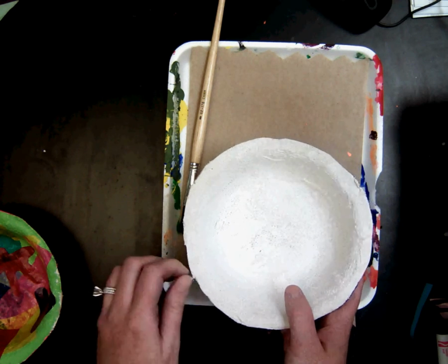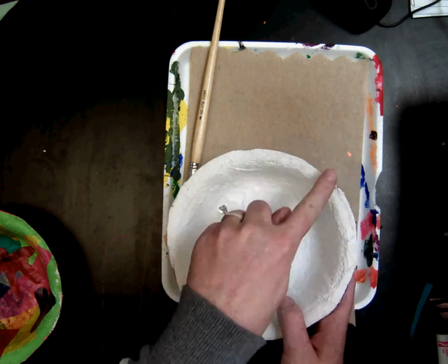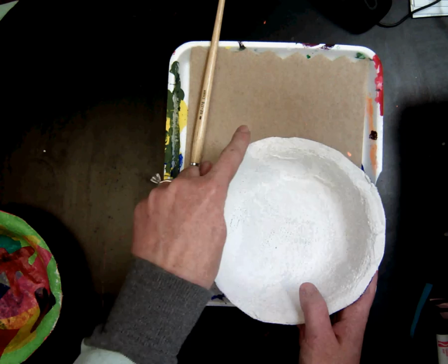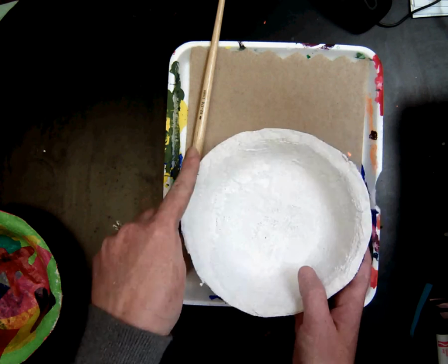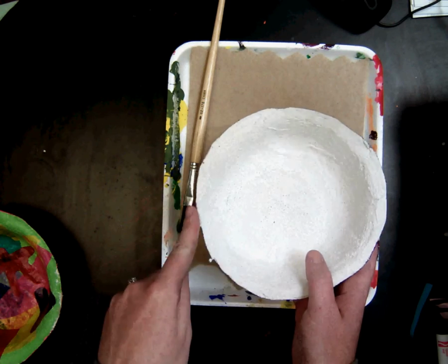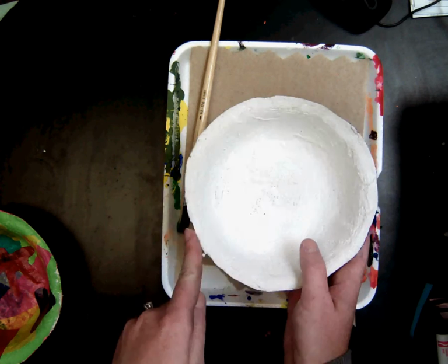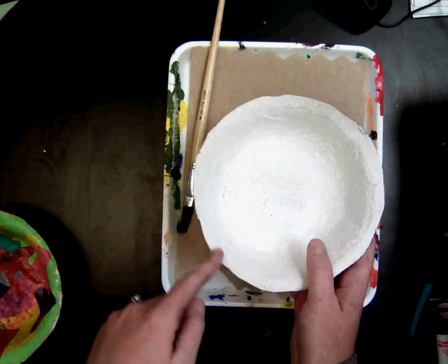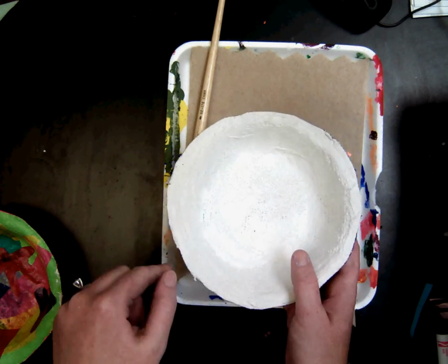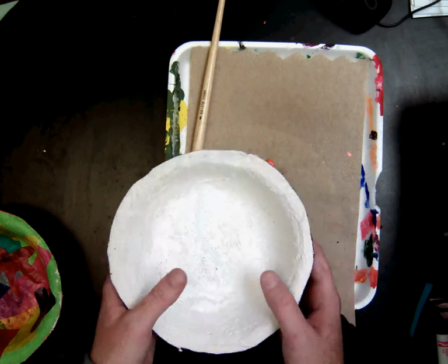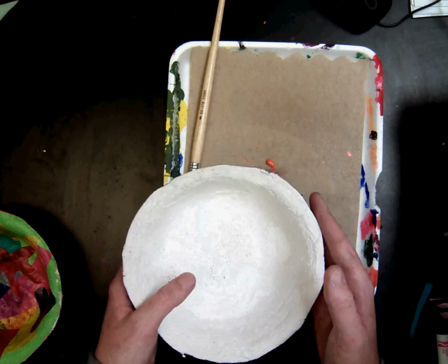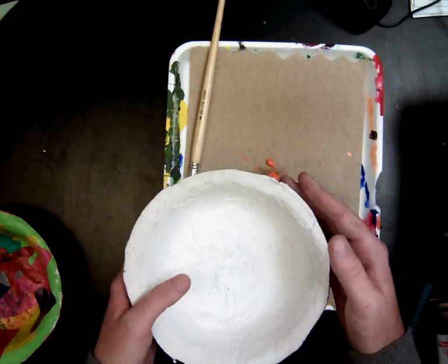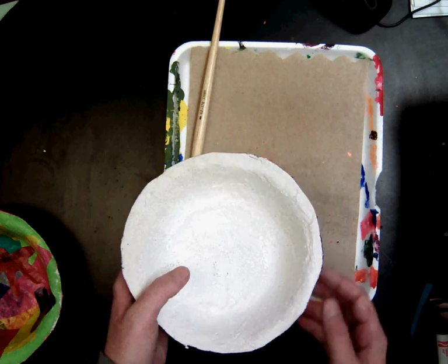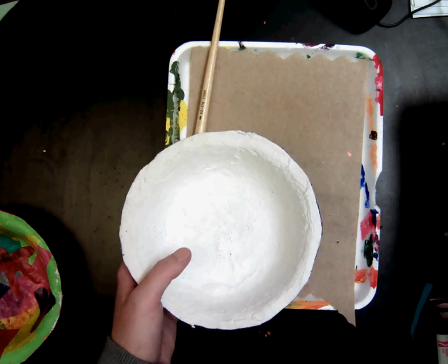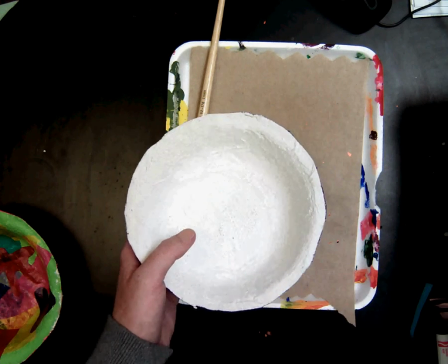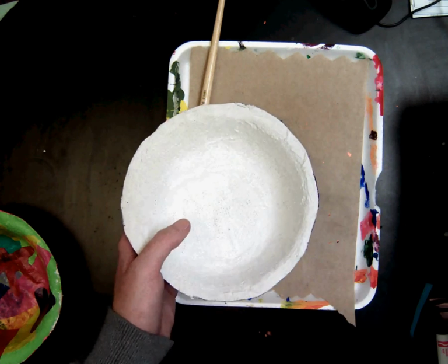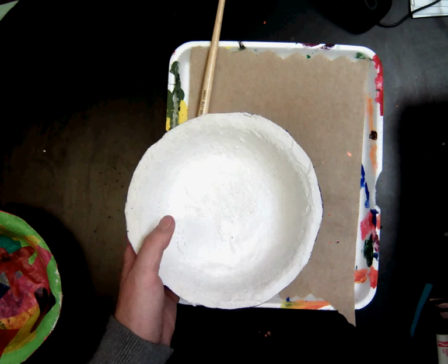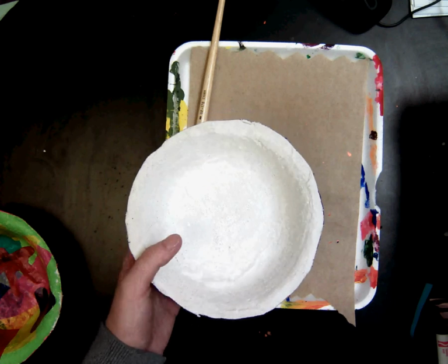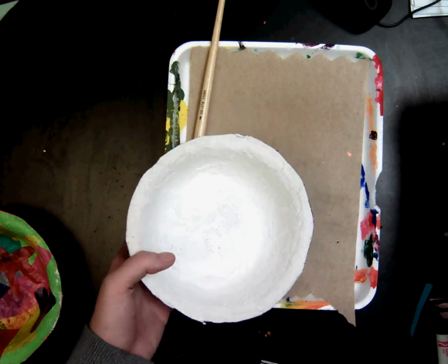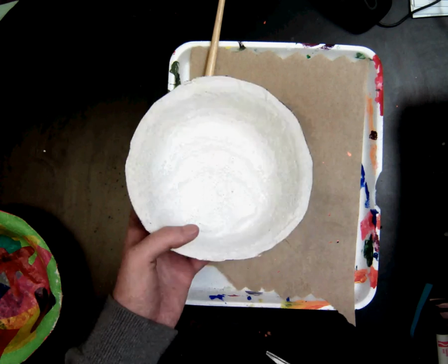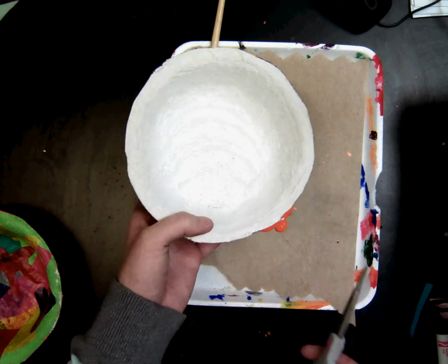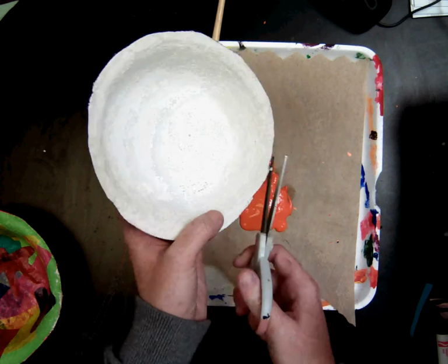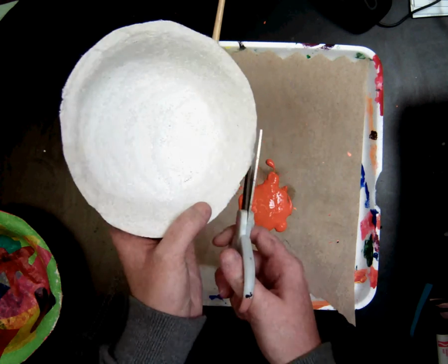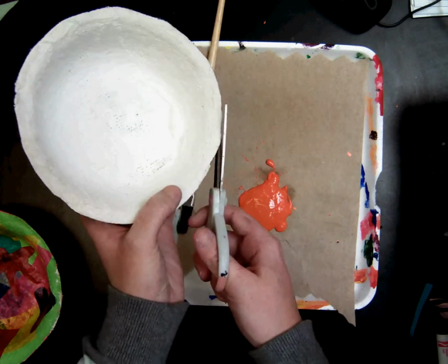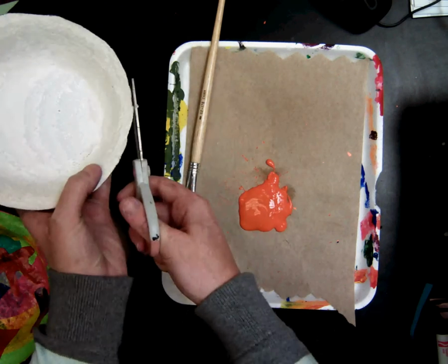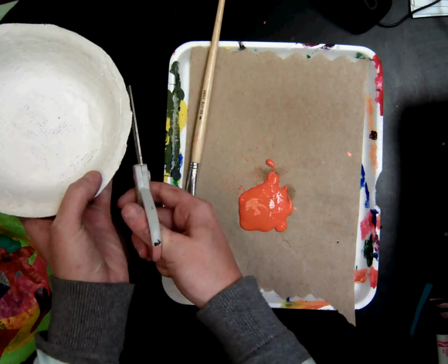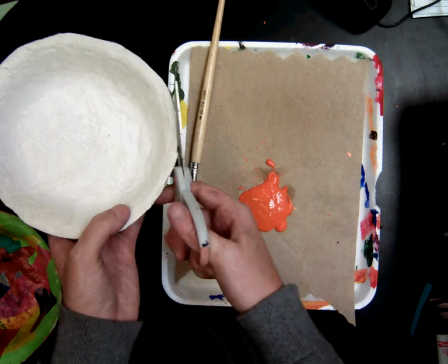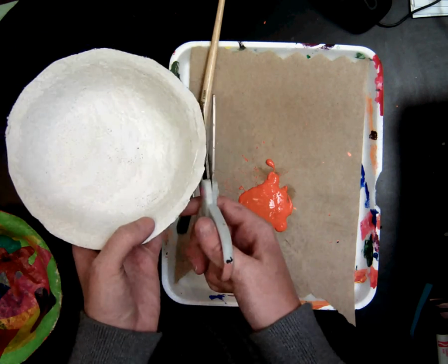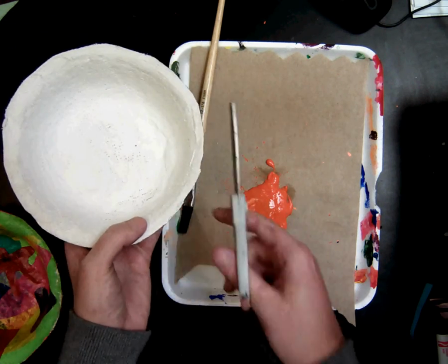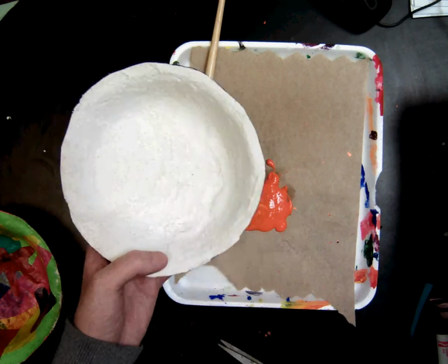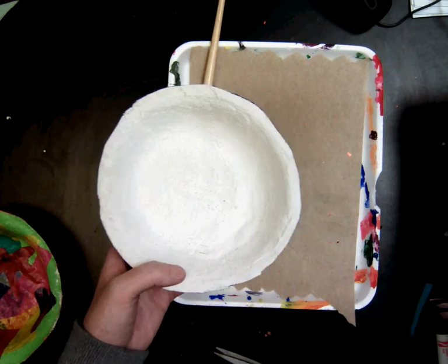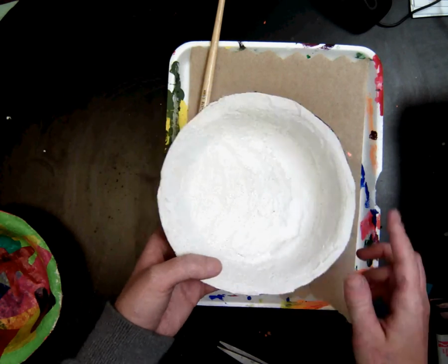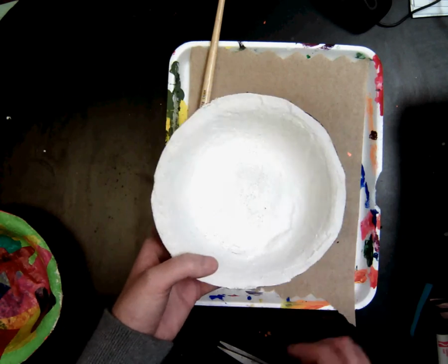Now if you notice around the edges, I have tried to cut it a little bit, but if you notice there's a part that you don't like or you want it a little smoother, you can always go ahead and cut that to make a really nice and smooth edge.